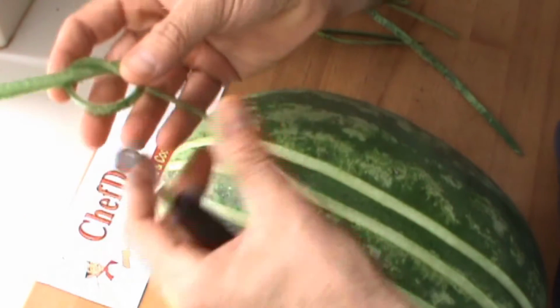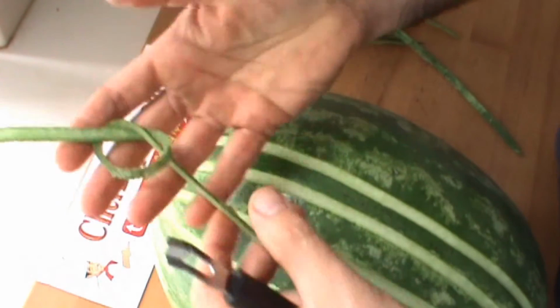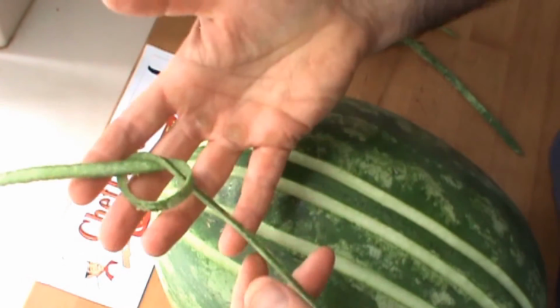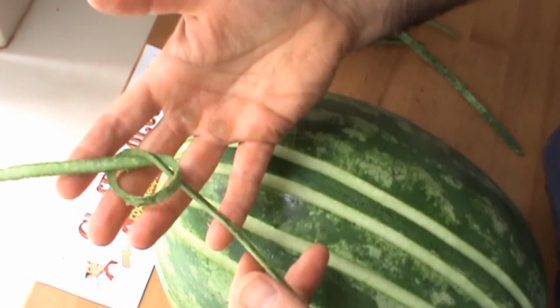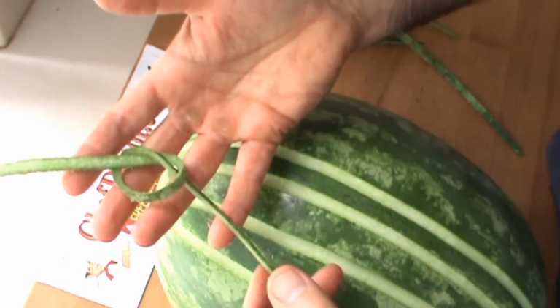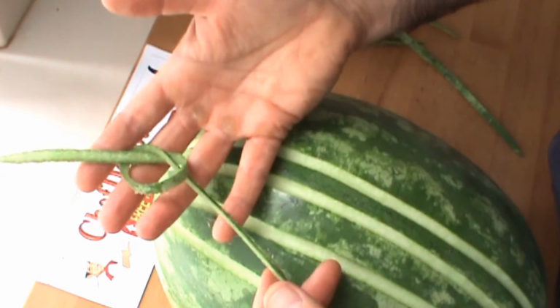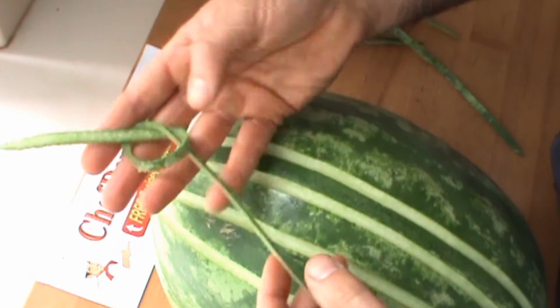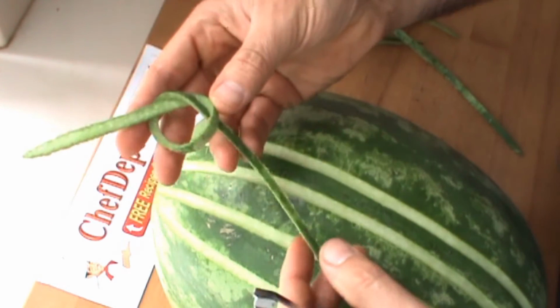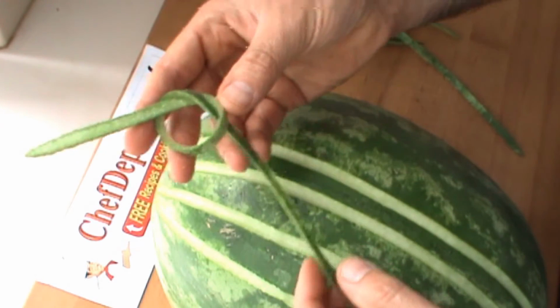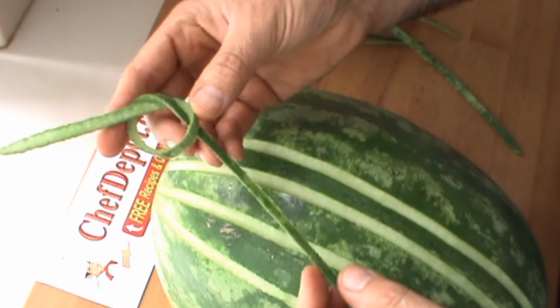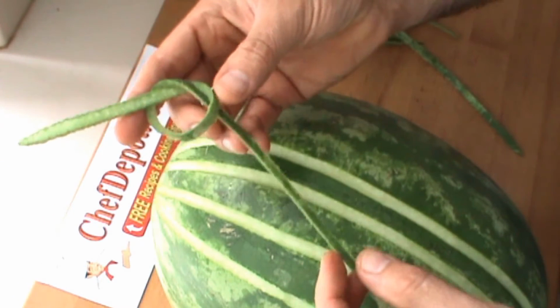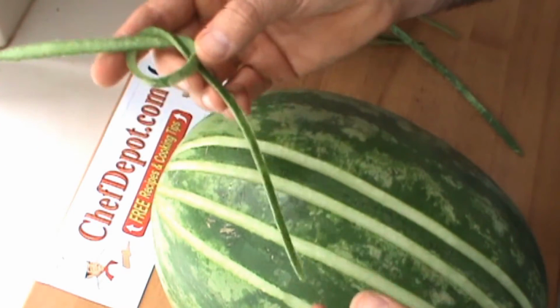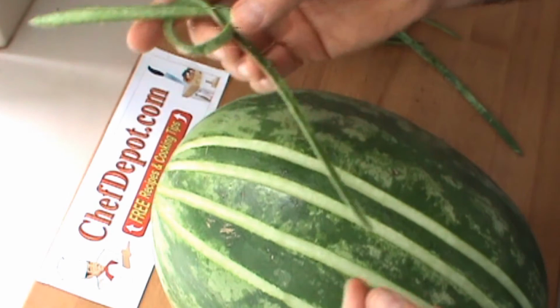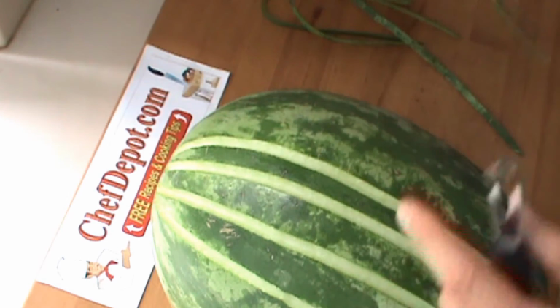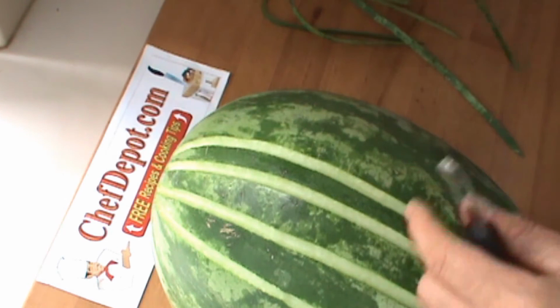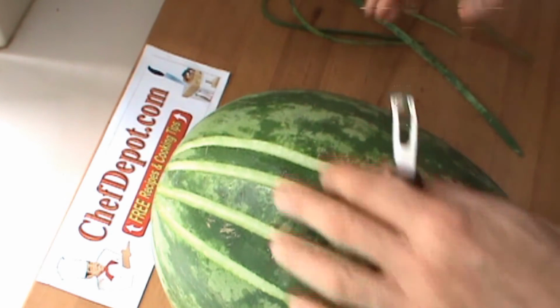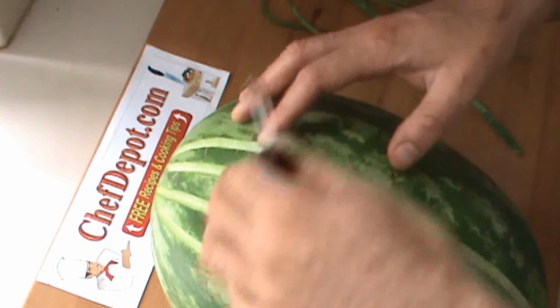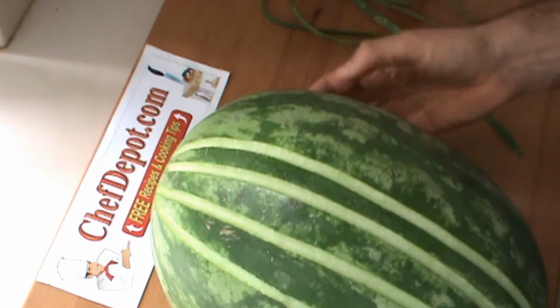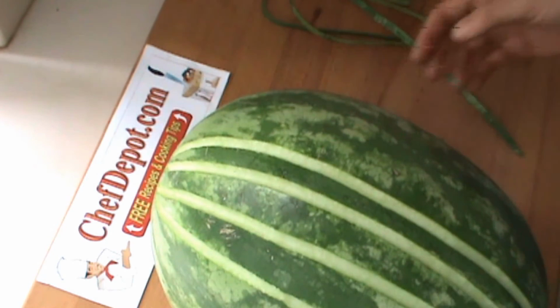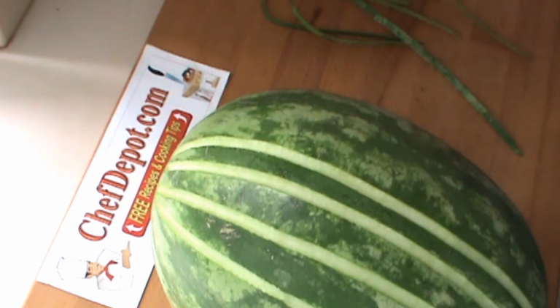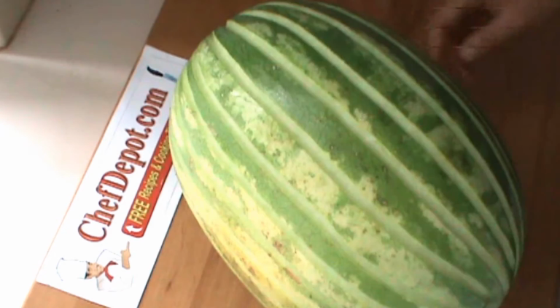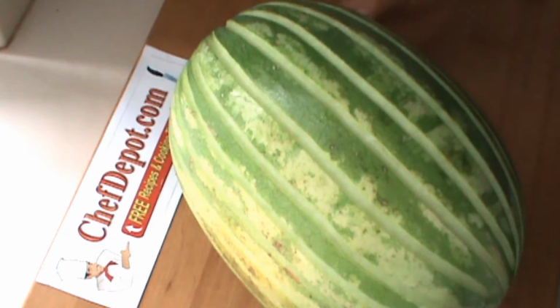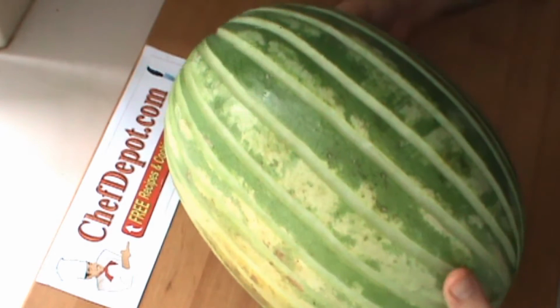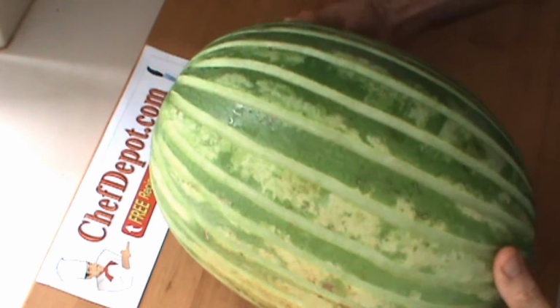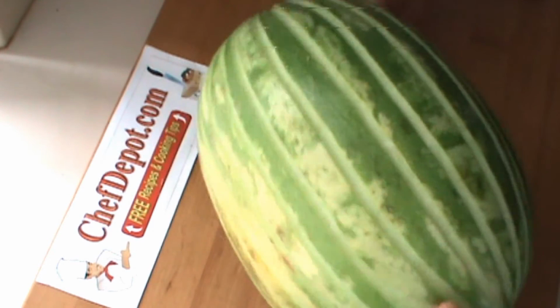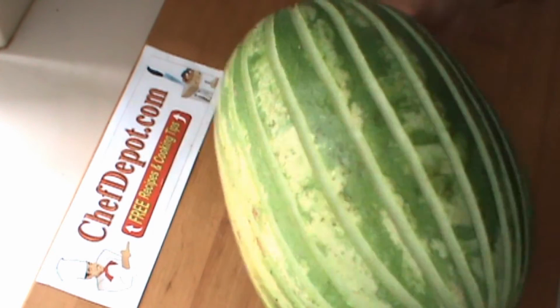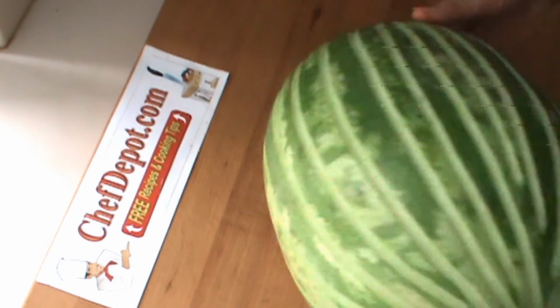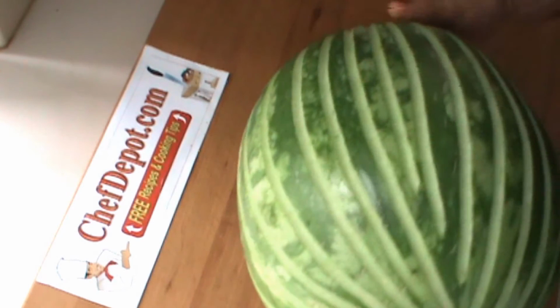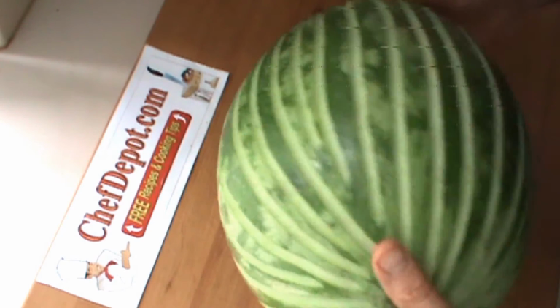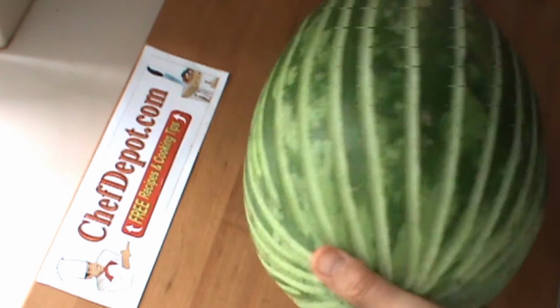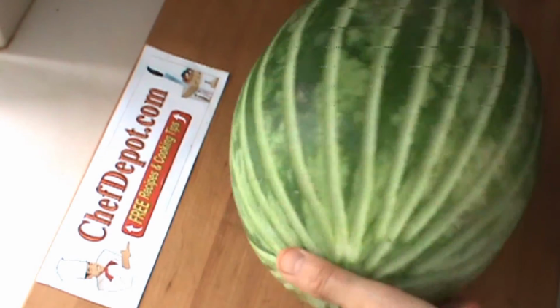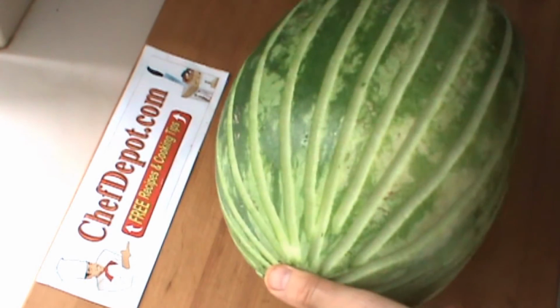These make all kinds of cool garnishes — here's the simplest one right there. It's pretty cool. Put that on someone's plate, they'll be like, wow, what is that? I'm going to repeat this all the way around. Okay, there it is — the finished carved melon all the way around. Pretty cool.